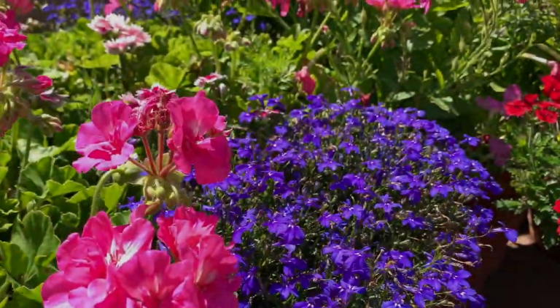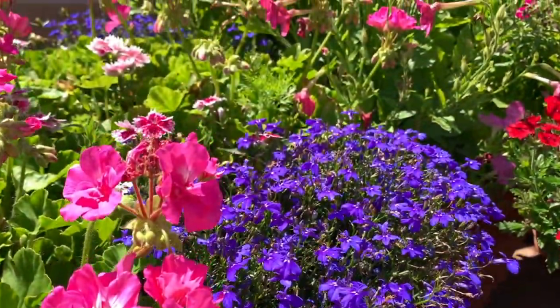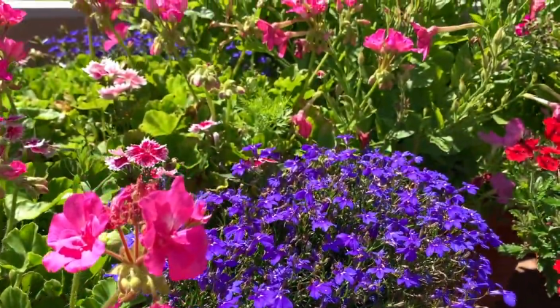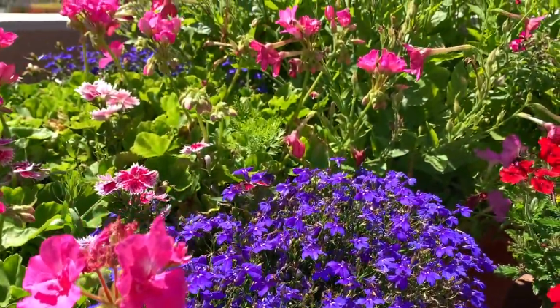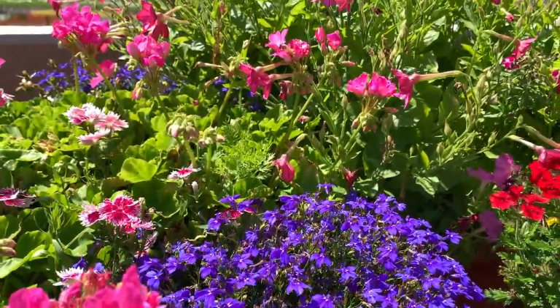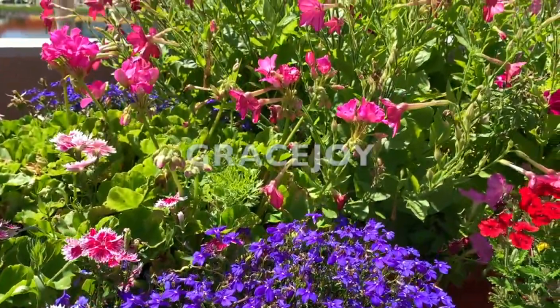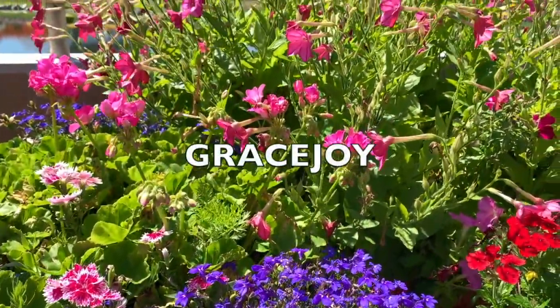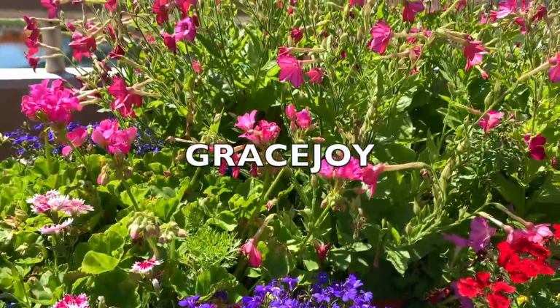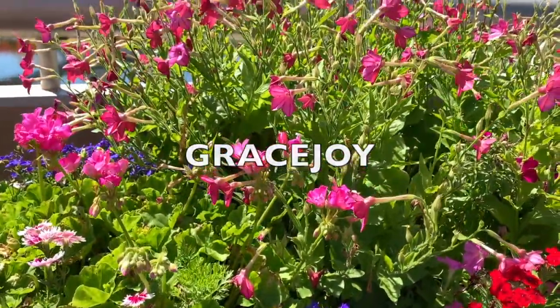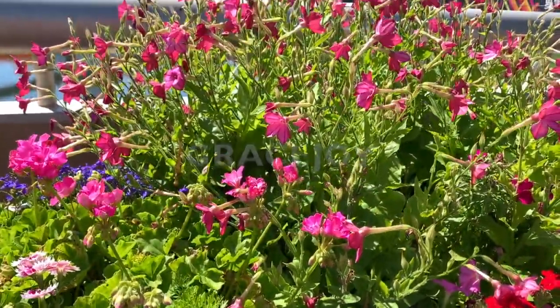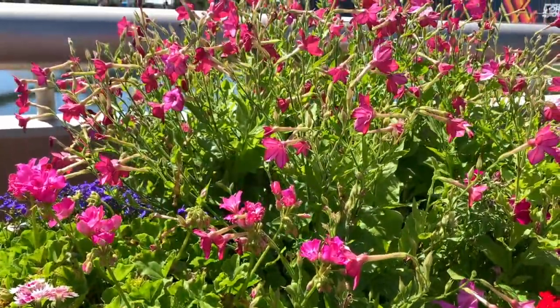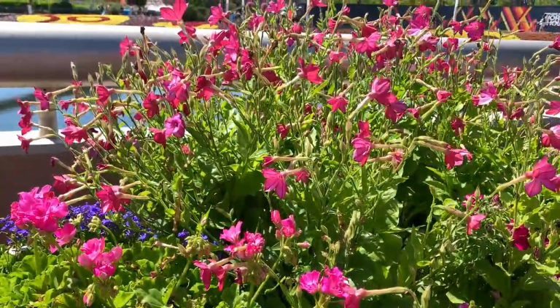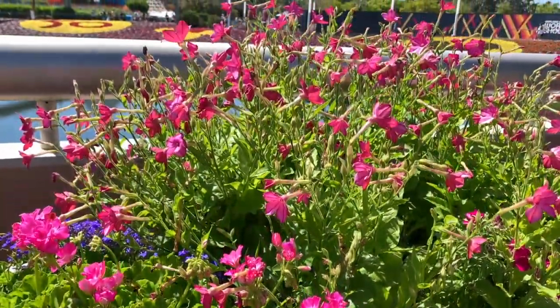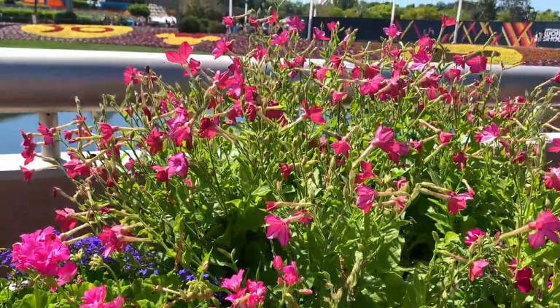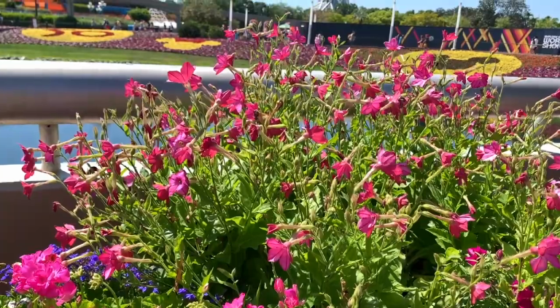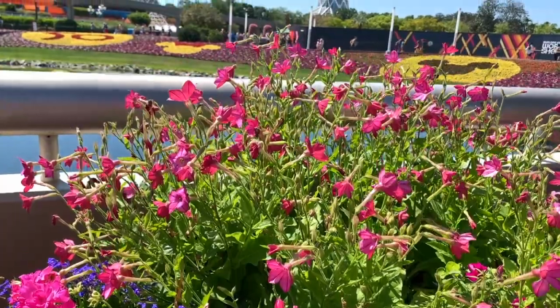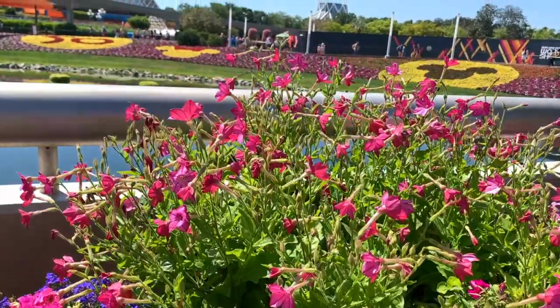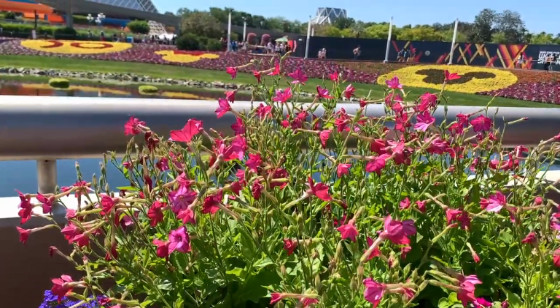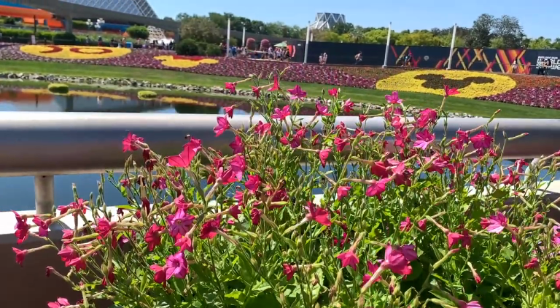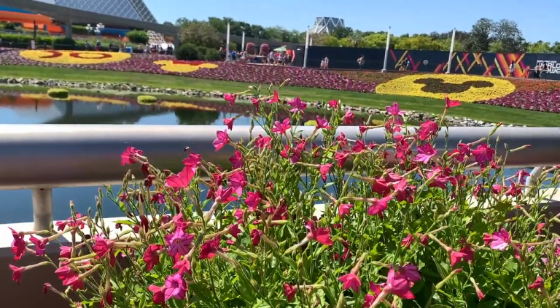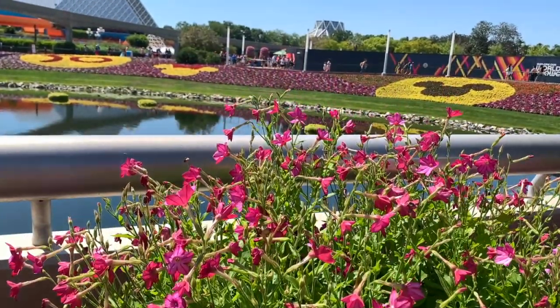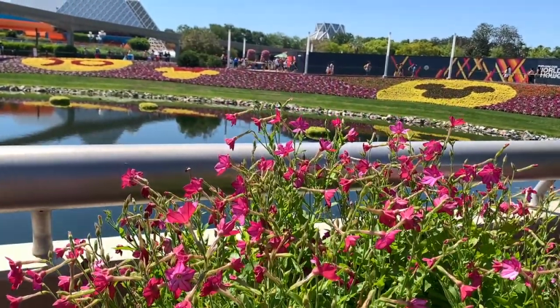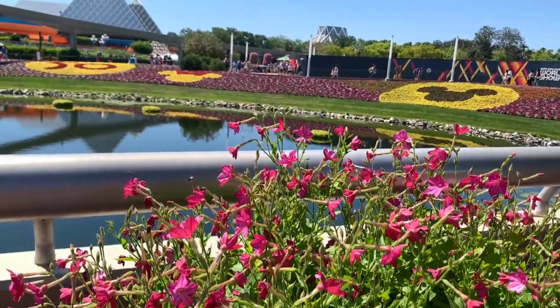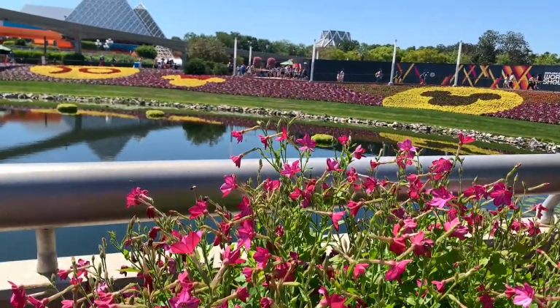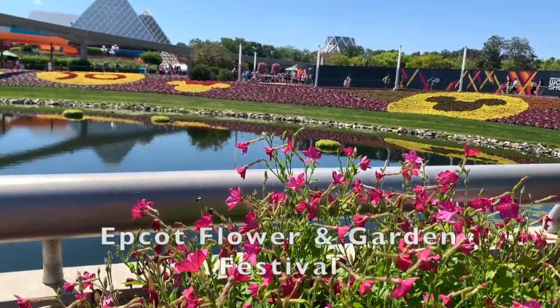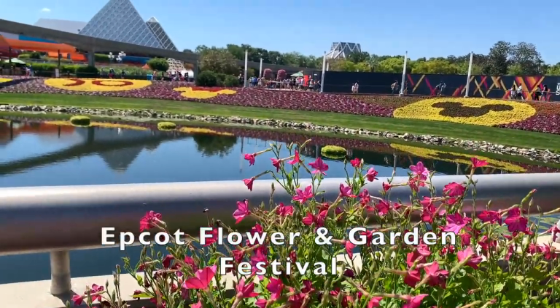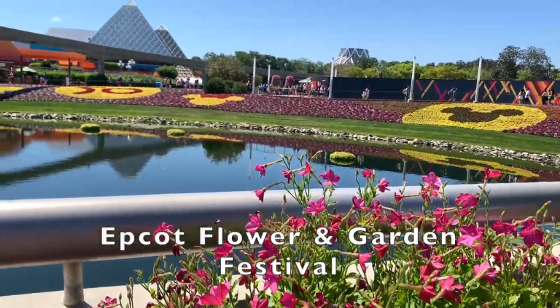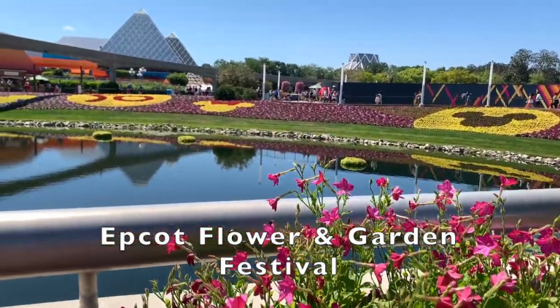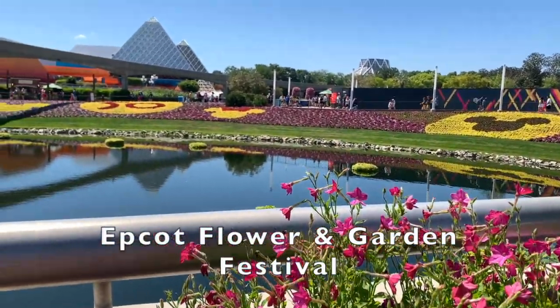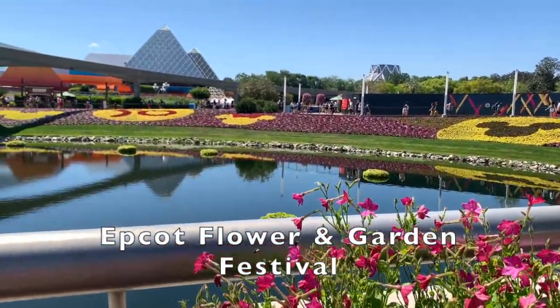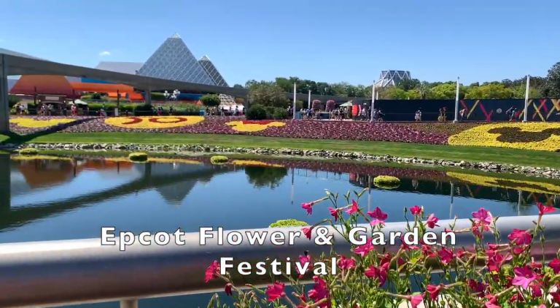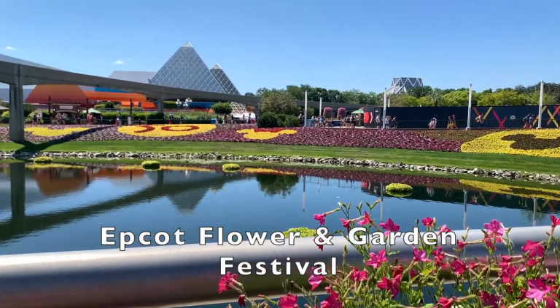Hi friends! My name is Grace Joy. In today's video, I'm showing you where to find all the amazing topiaries at Epcot's Flower and Garden Festival. Let's go!